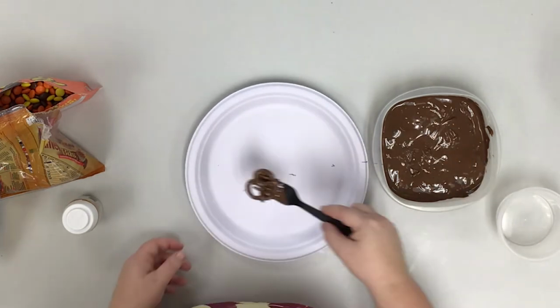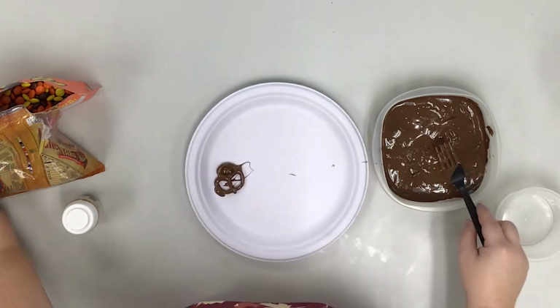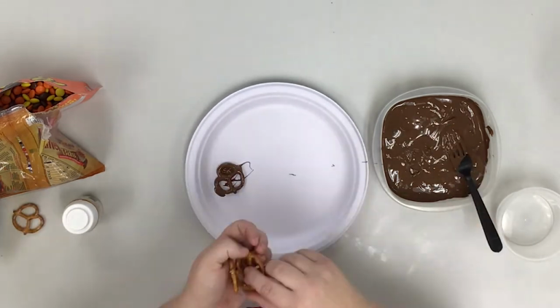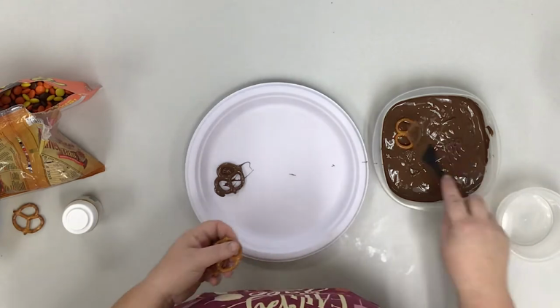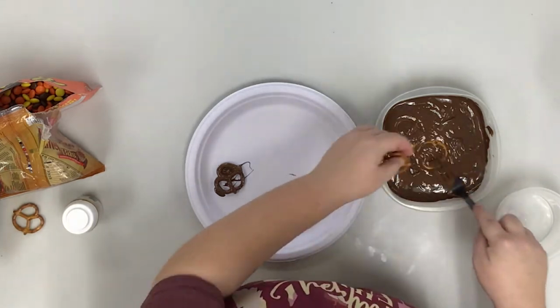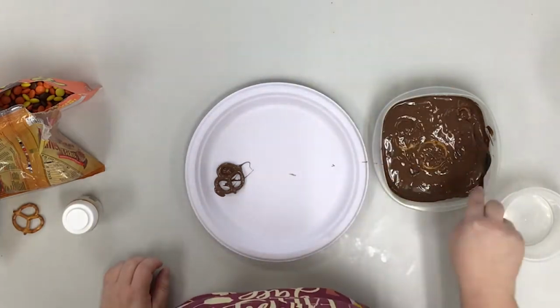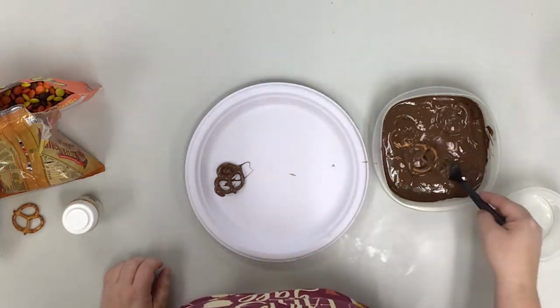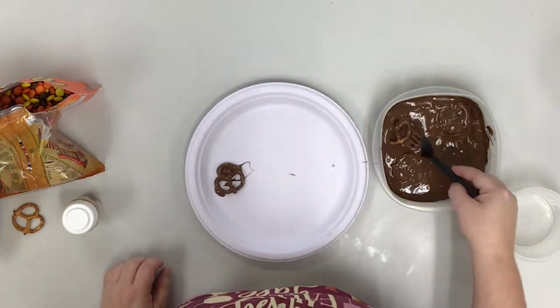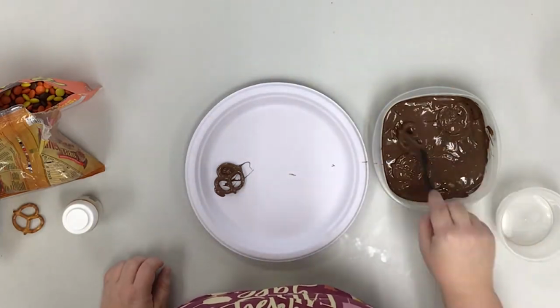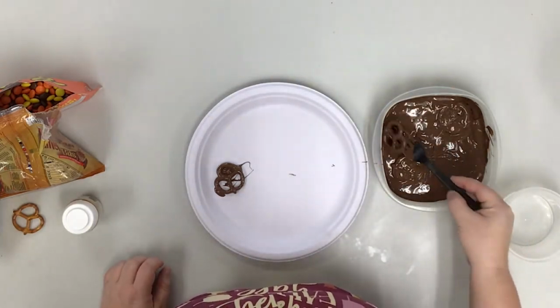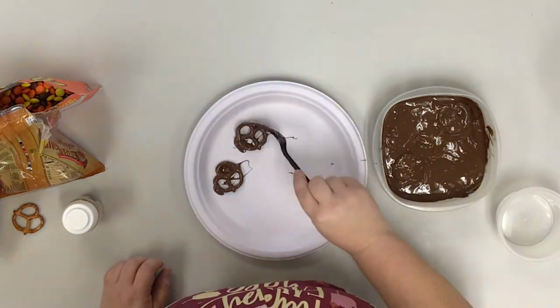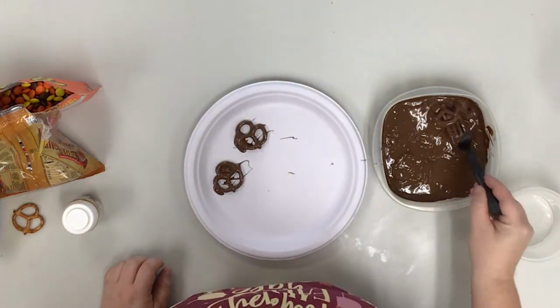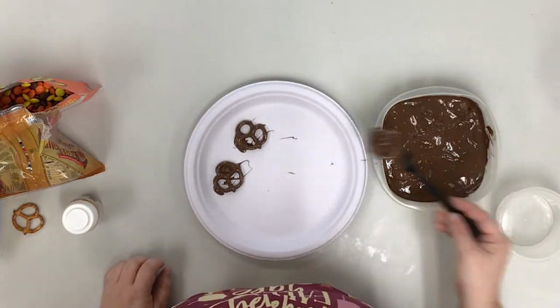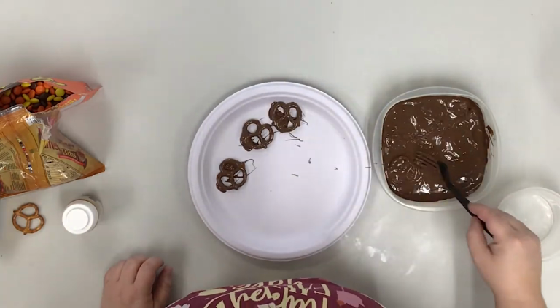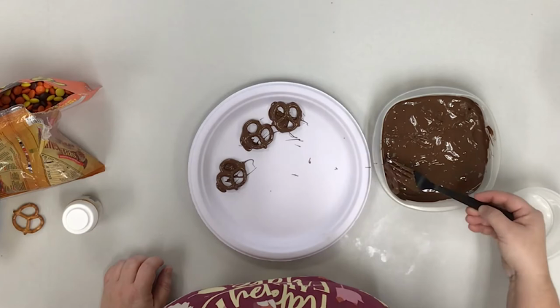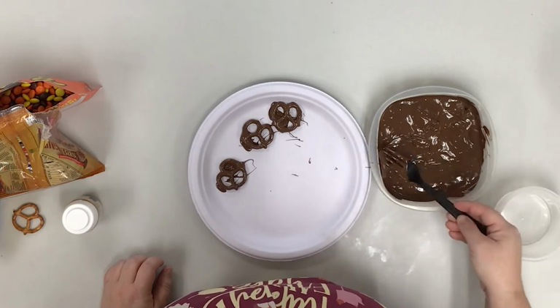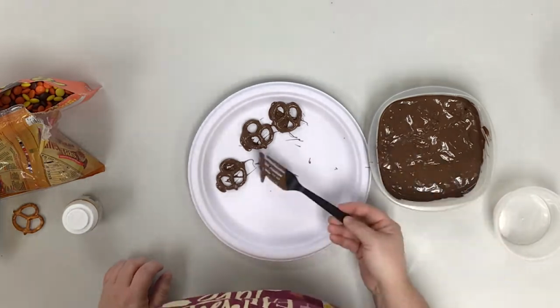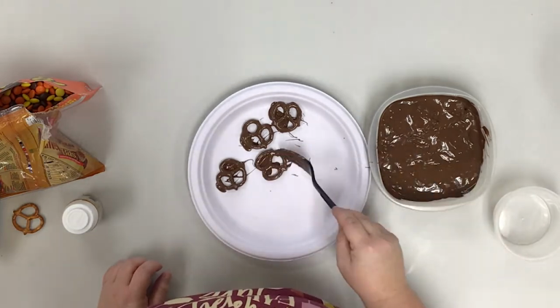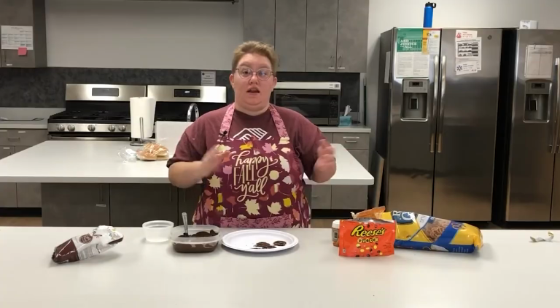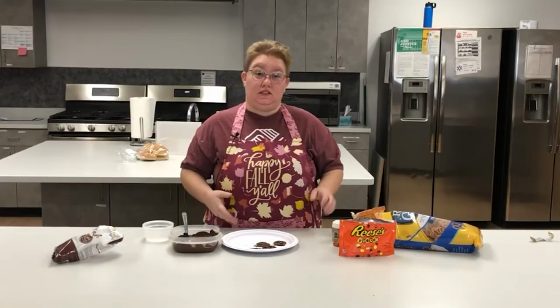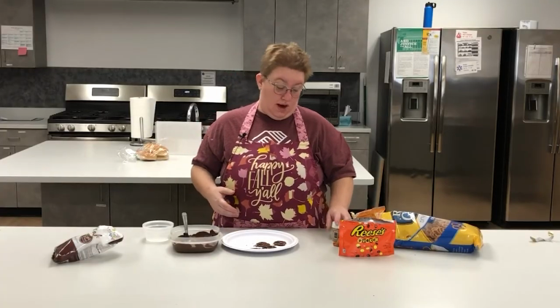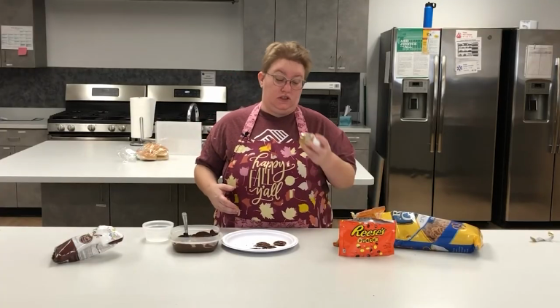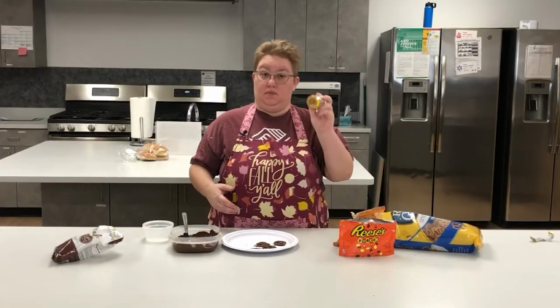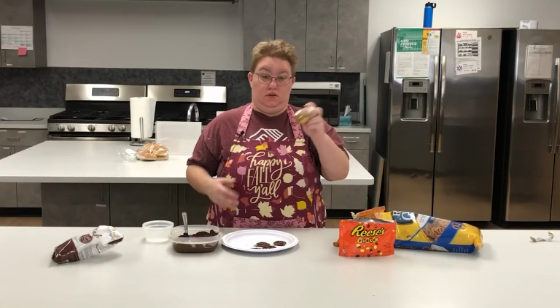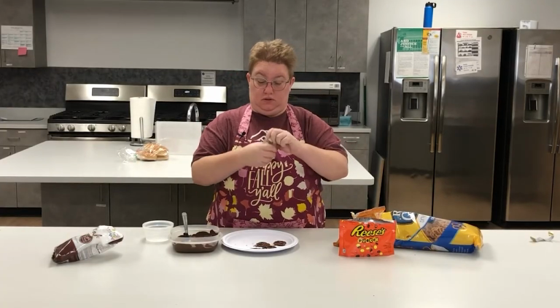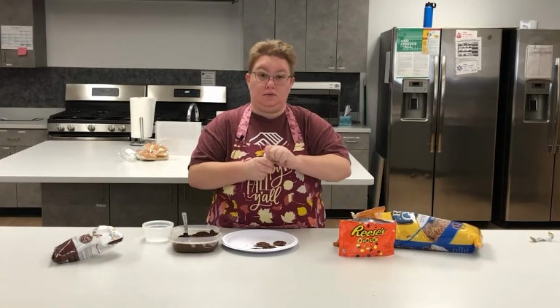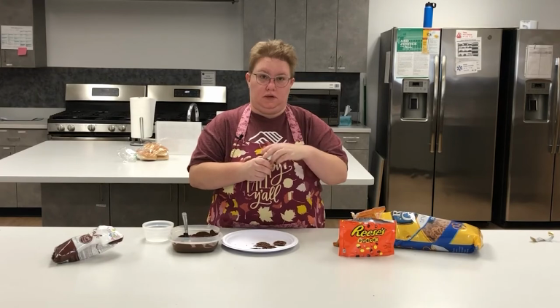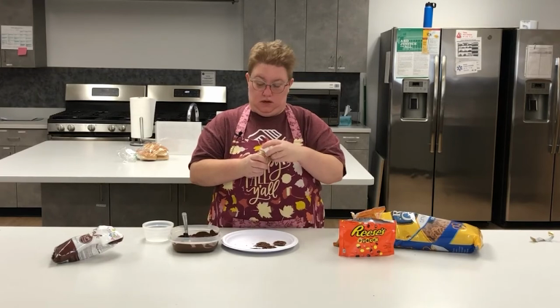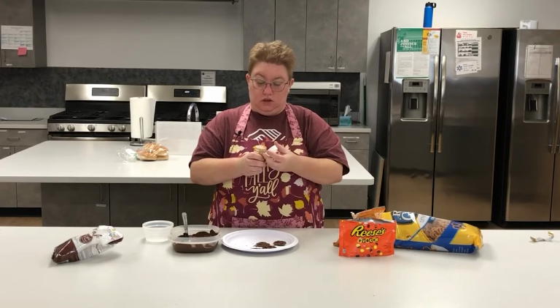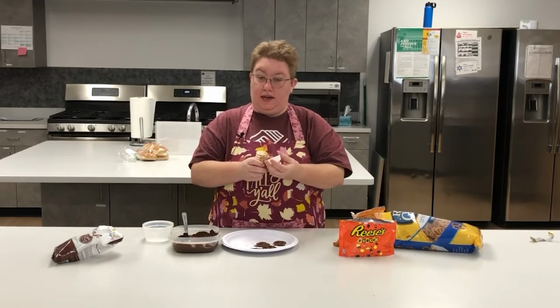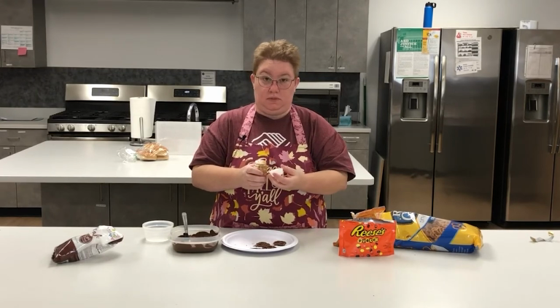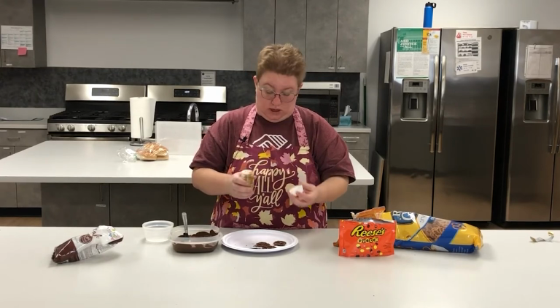I'm going to do this to about four. Now on these four I'm just going to take some sprinkles and sprinkle them on. You can use any type of sprinkles you like.